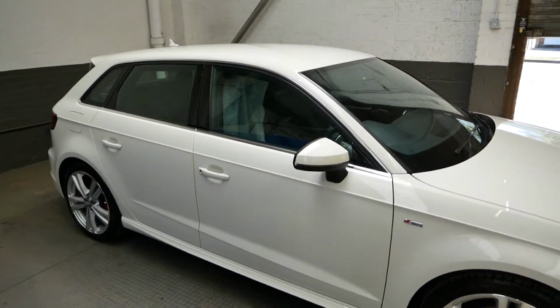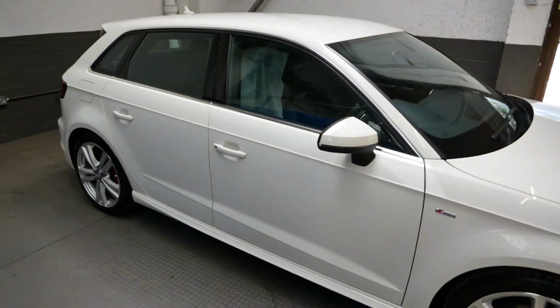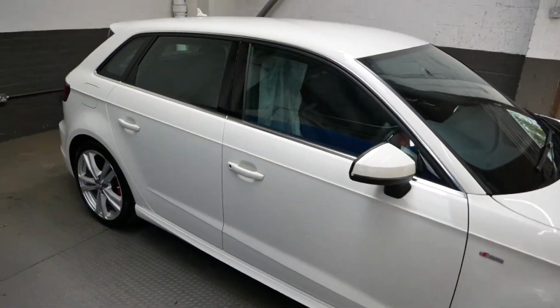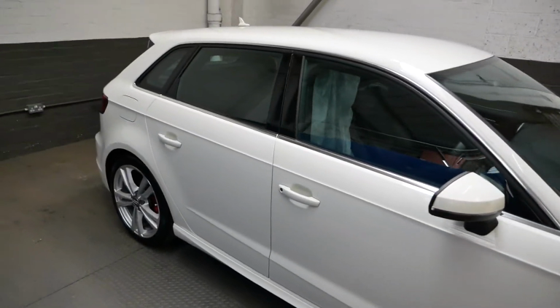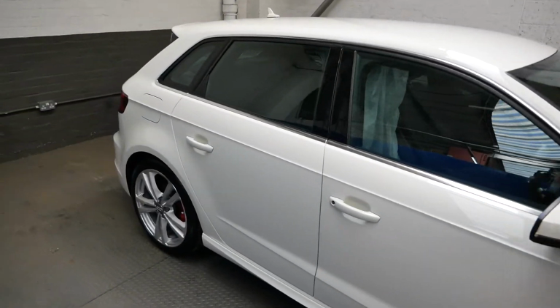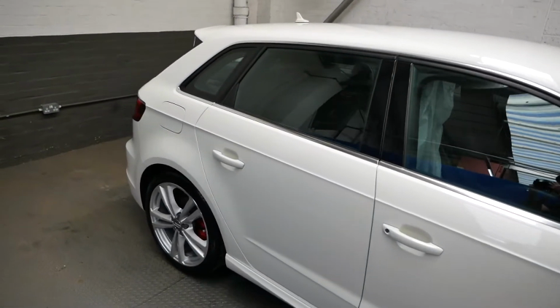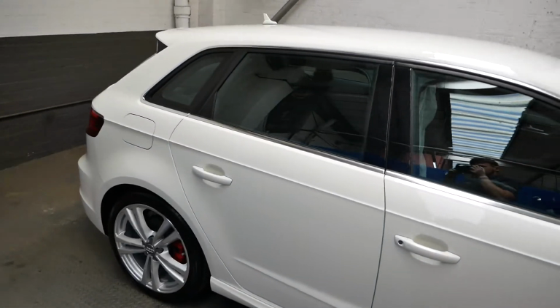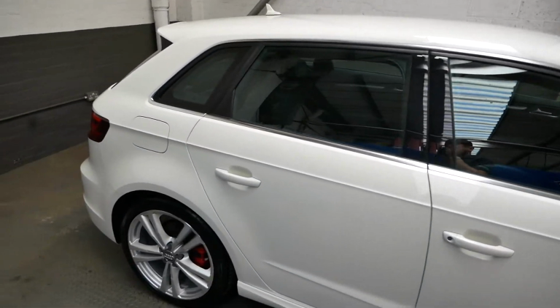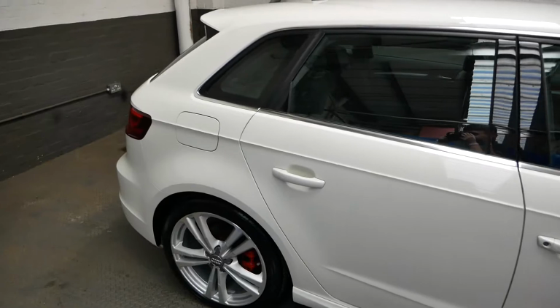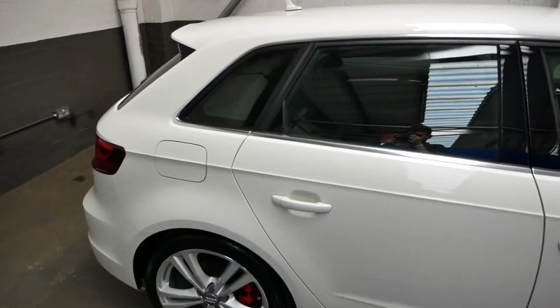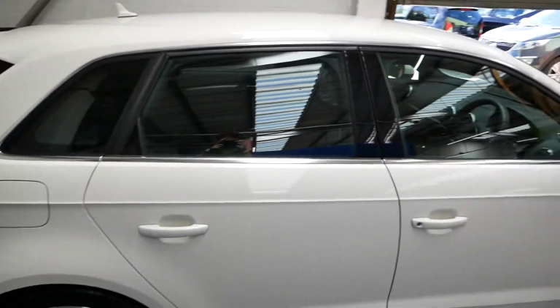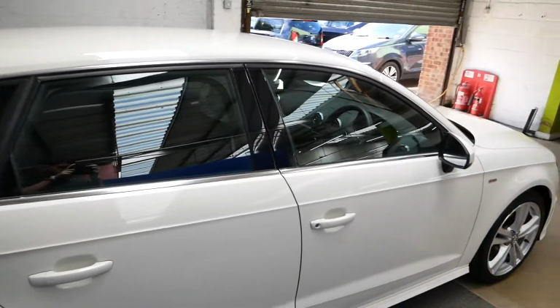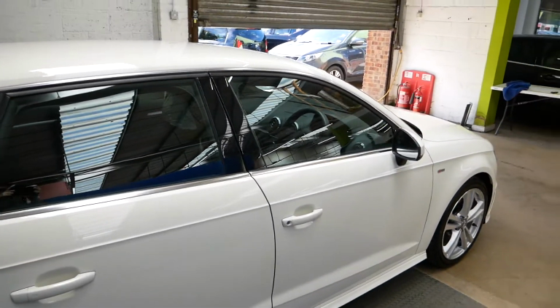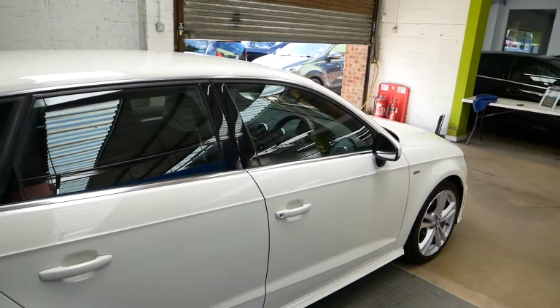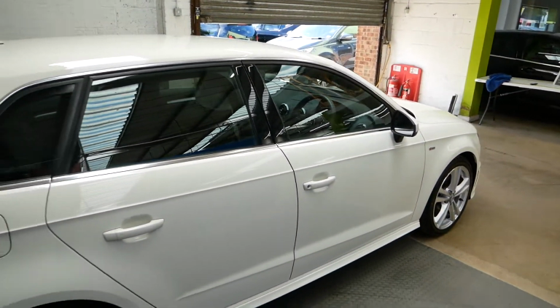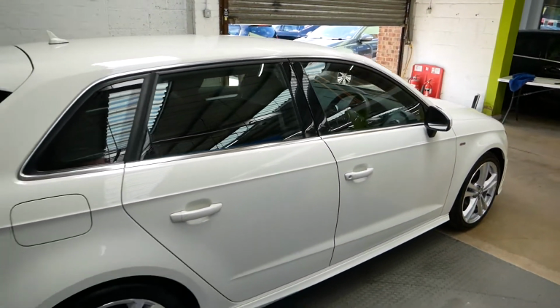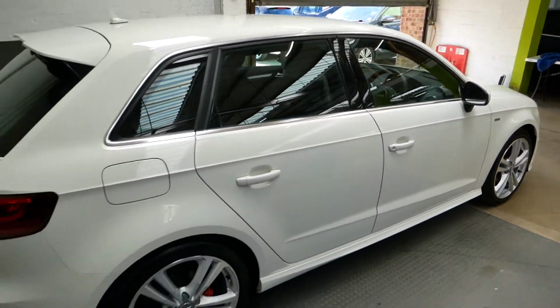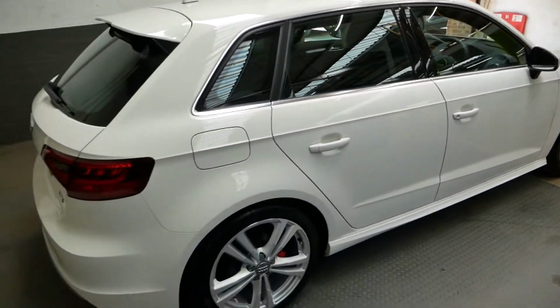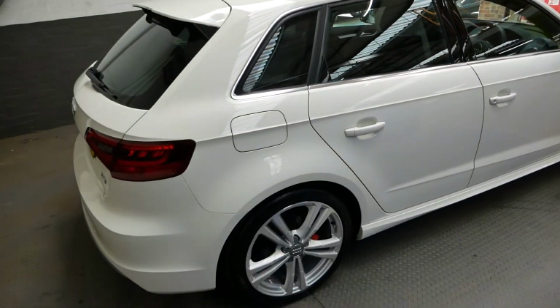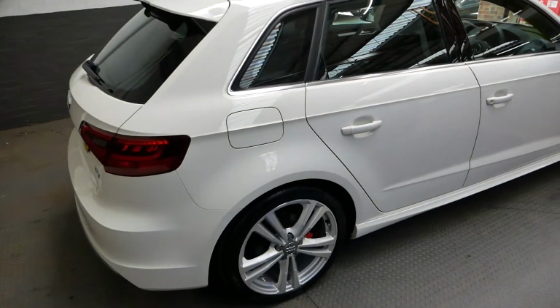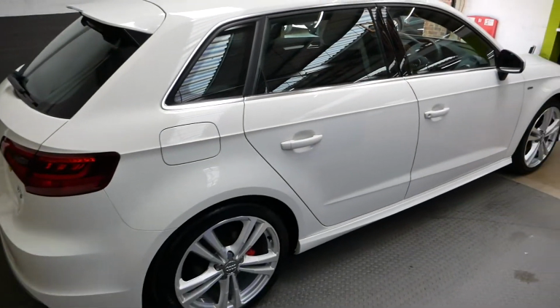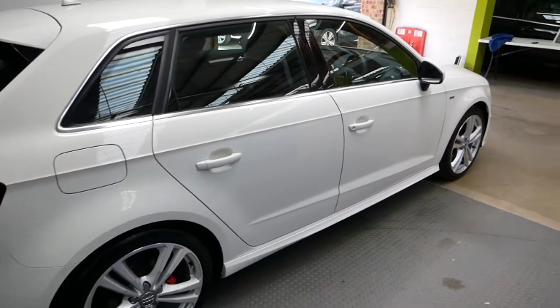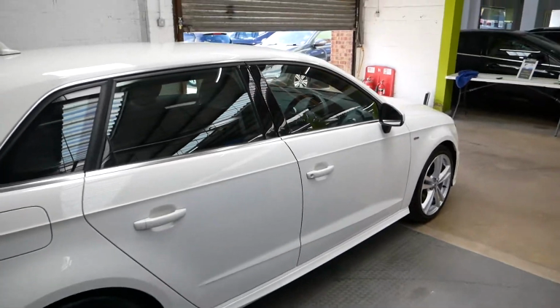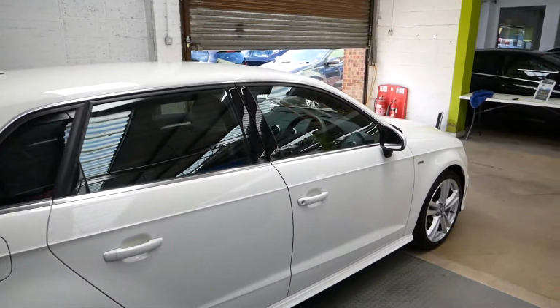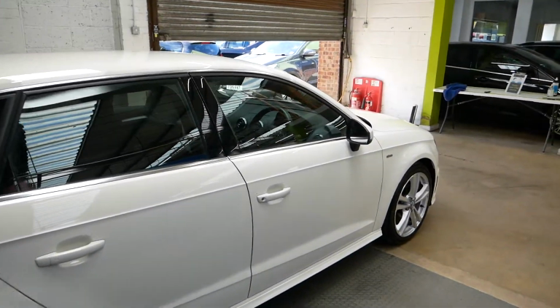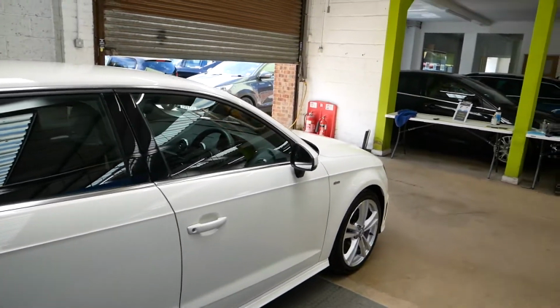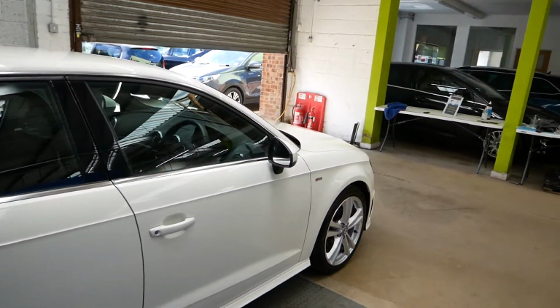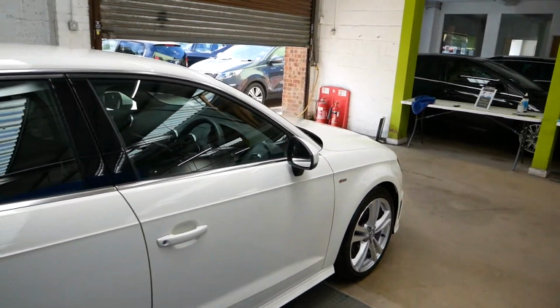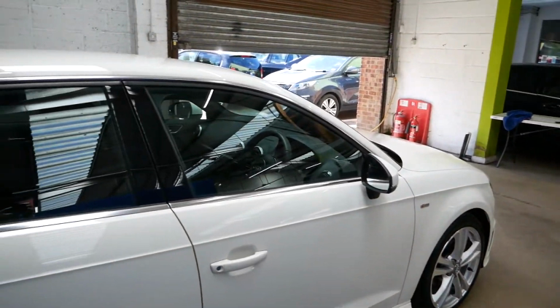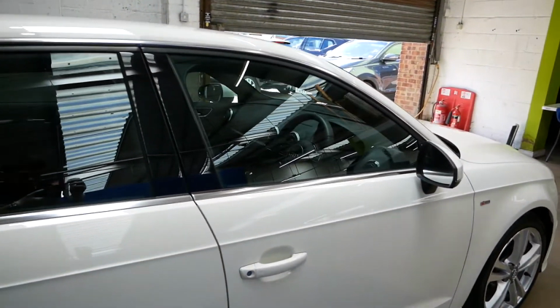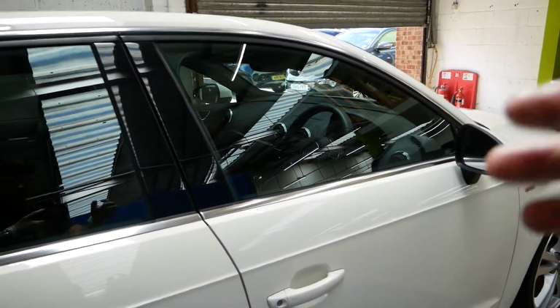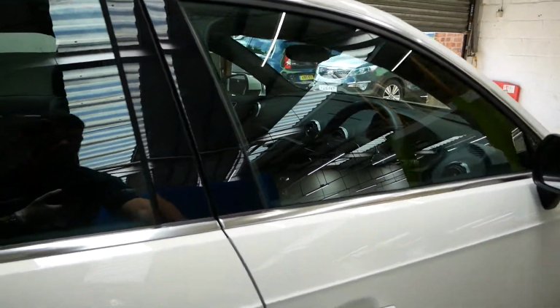It's only done about 20,700 miles in that time, so very low mileage for the year, very well maintained, full history and all that sort of thing. Lovely car — I'll just show you the inside.